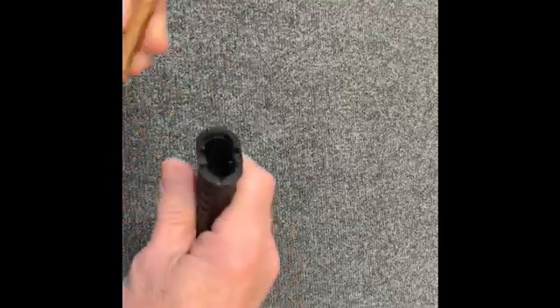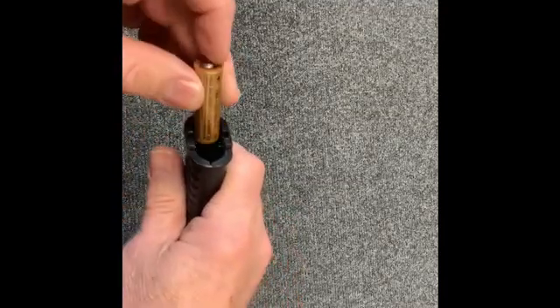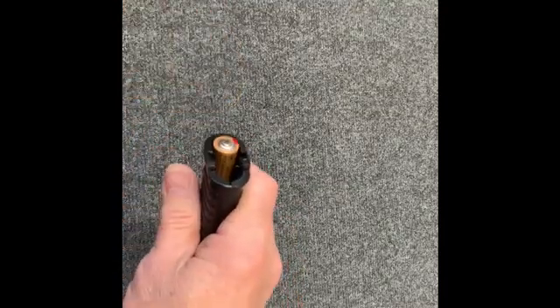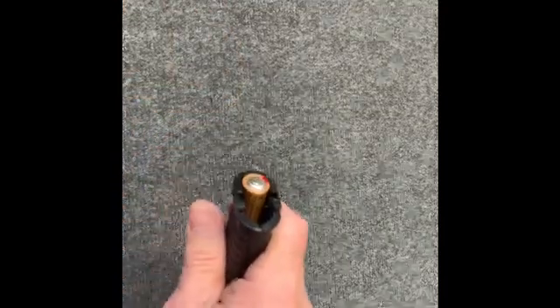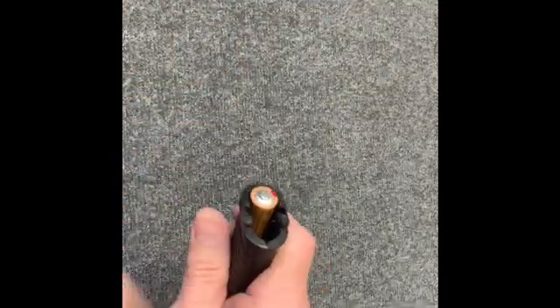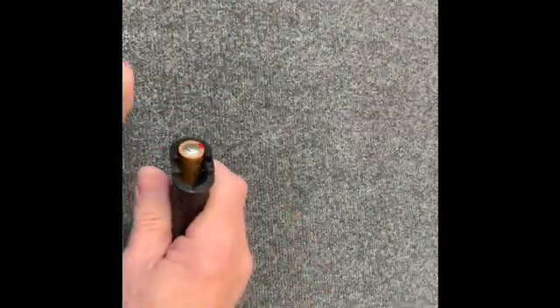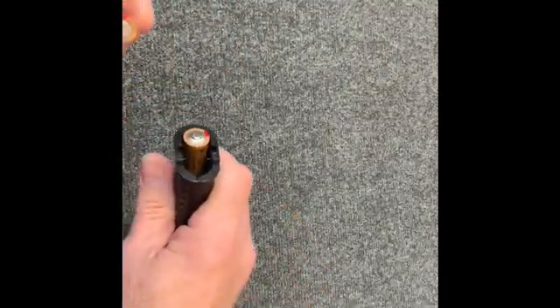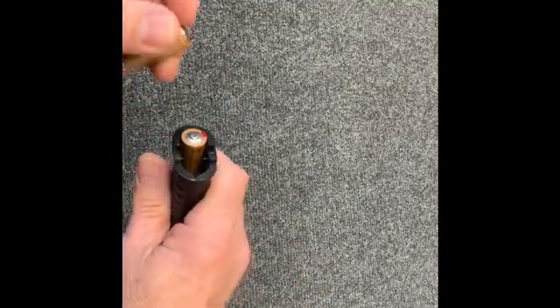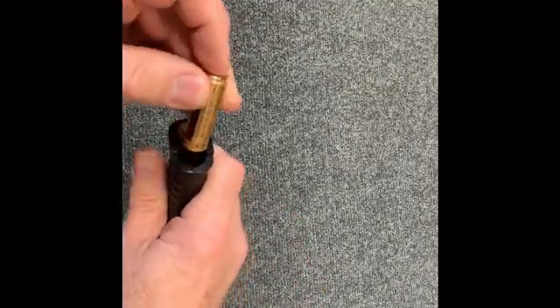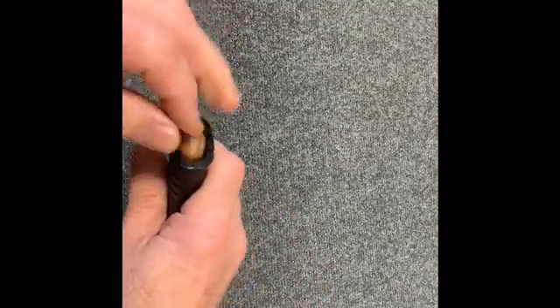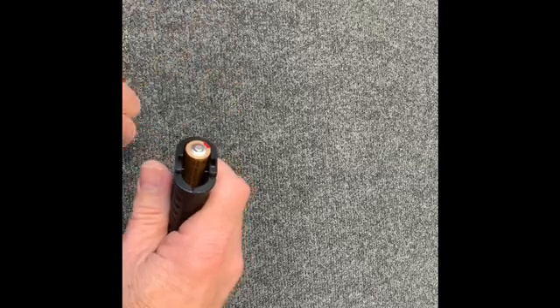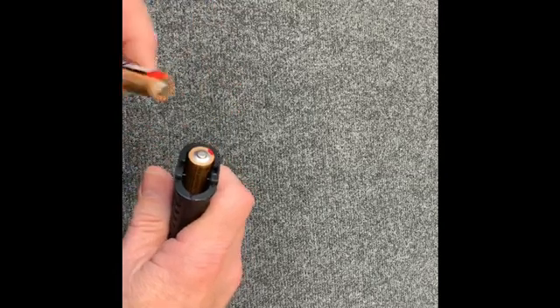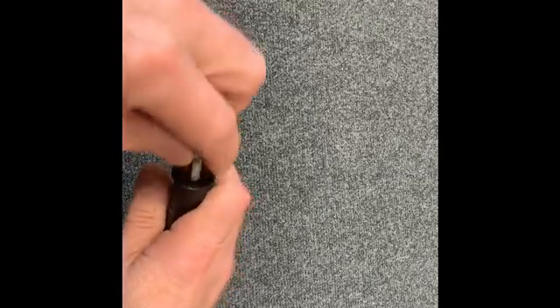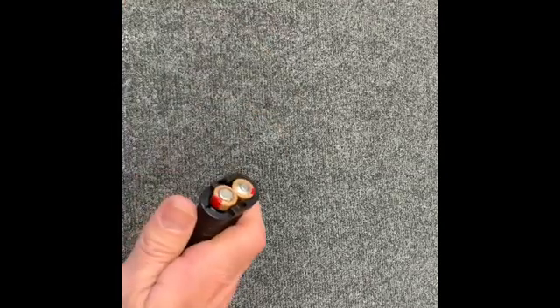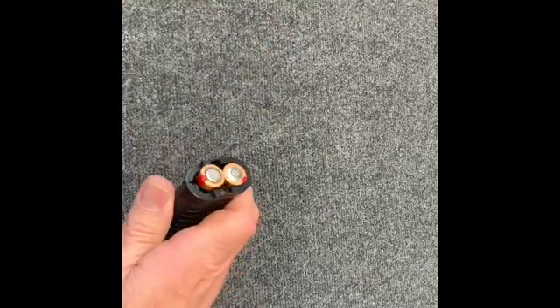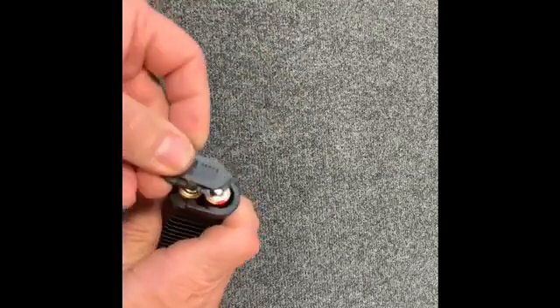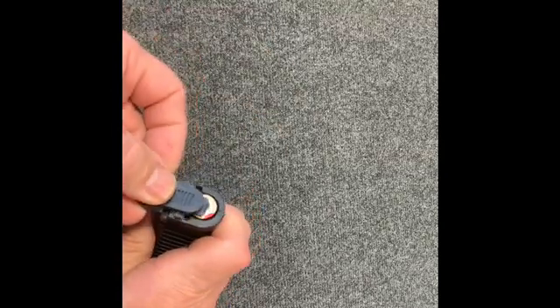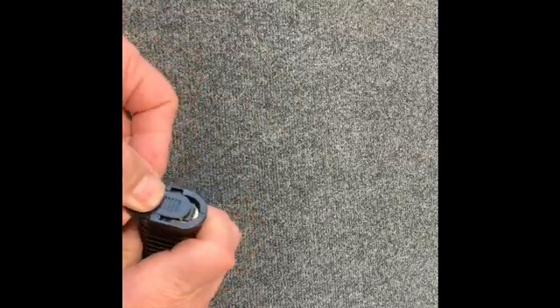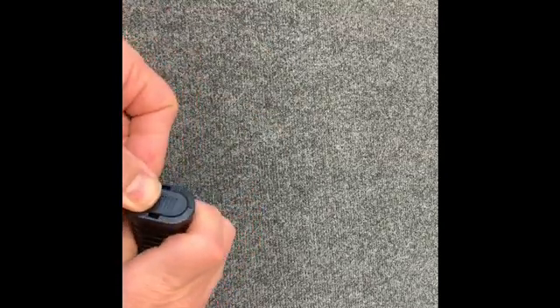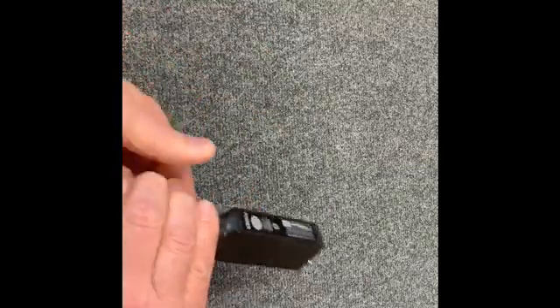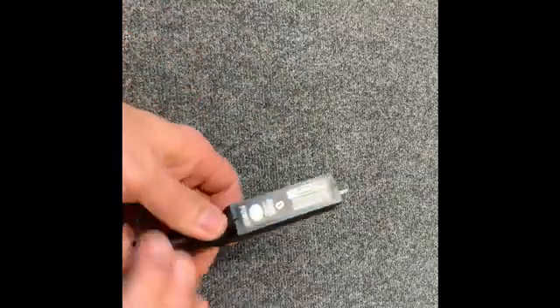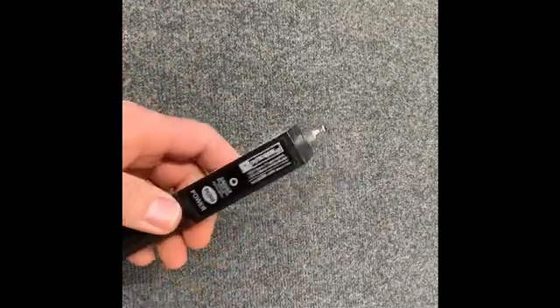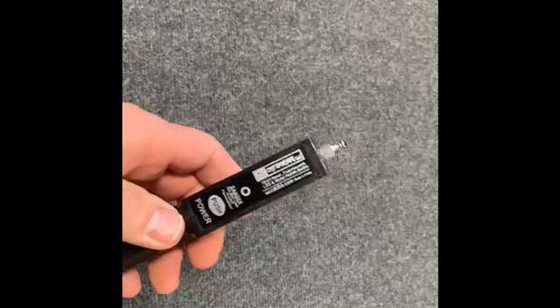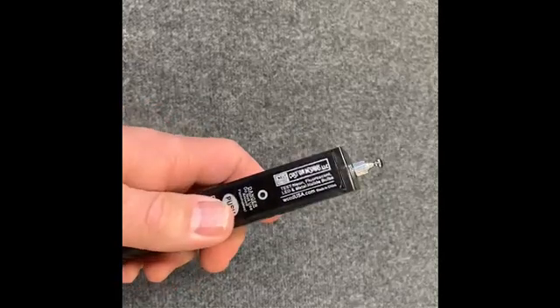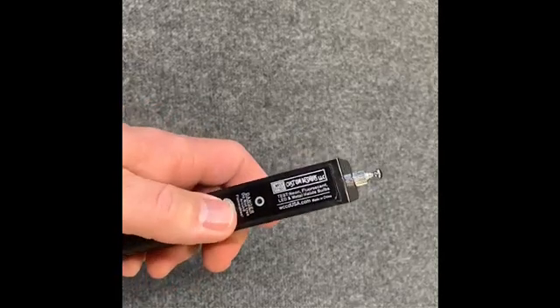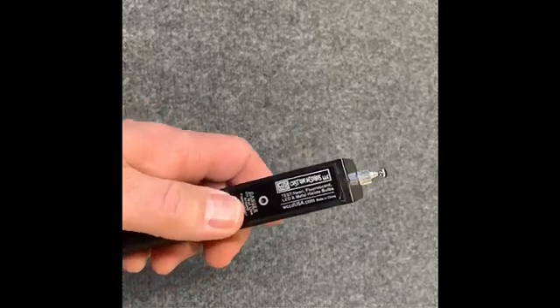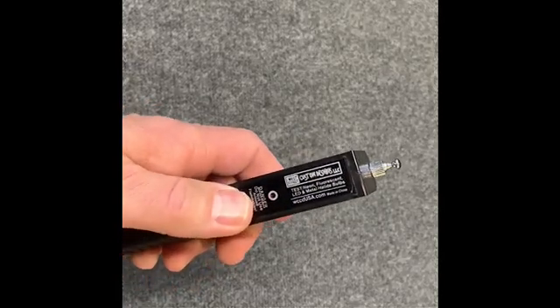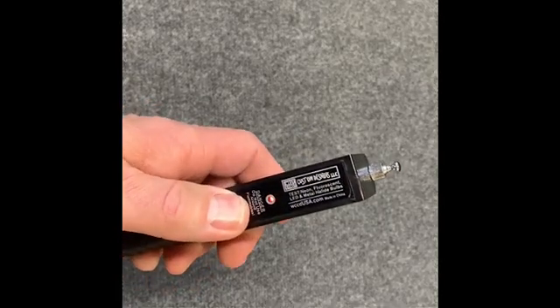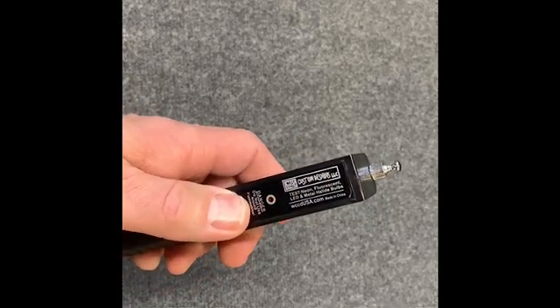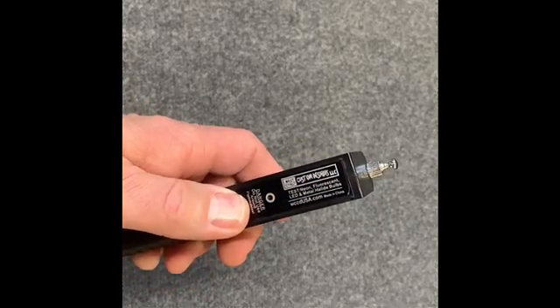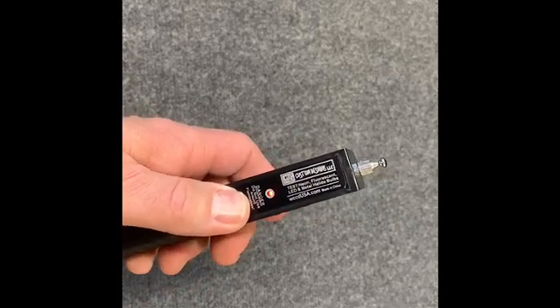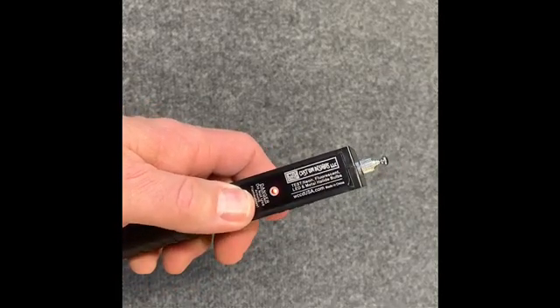First two go up, second two go down, get the little lid, and let's check and see if we got the batteries in. Yes, we have the indicator light working.